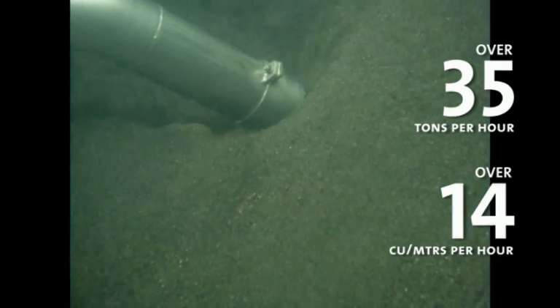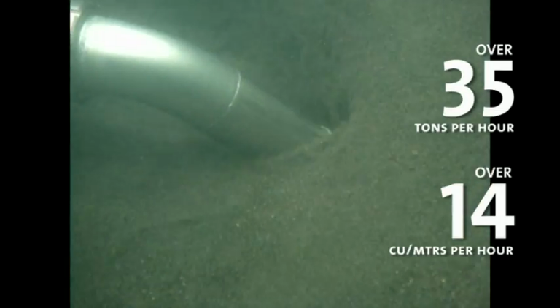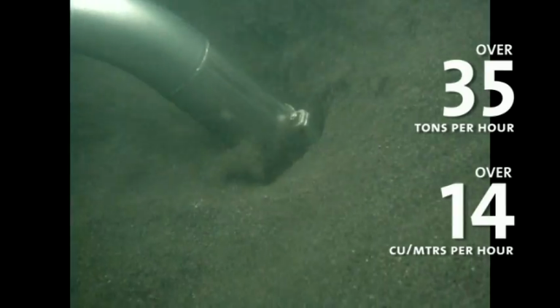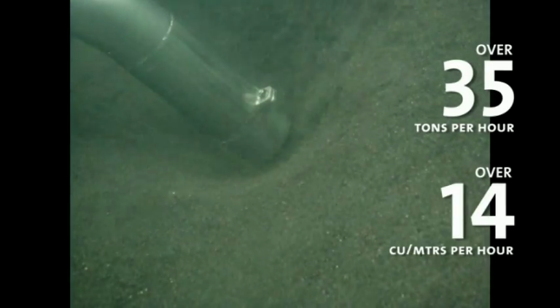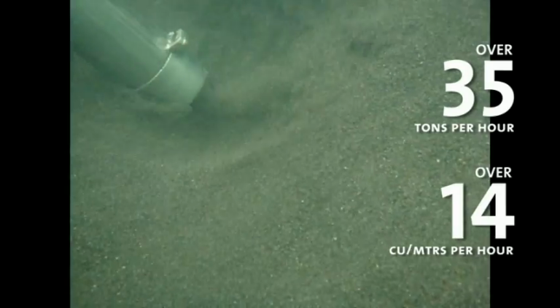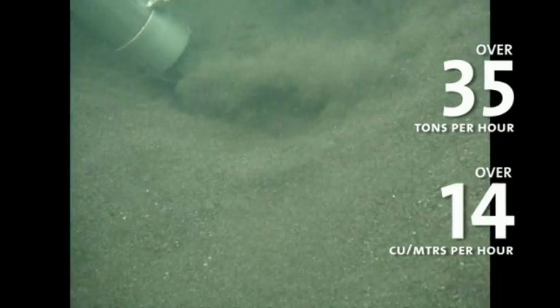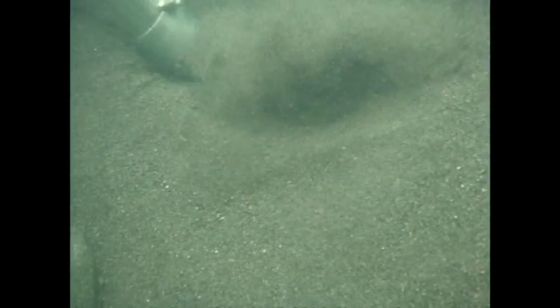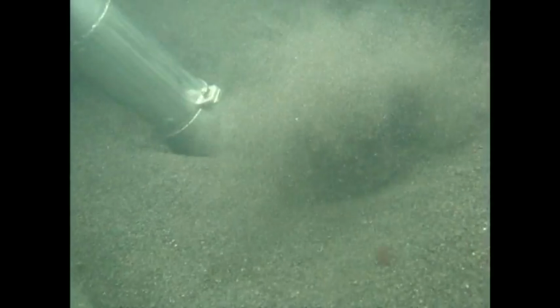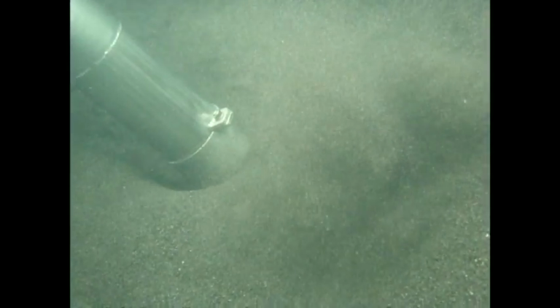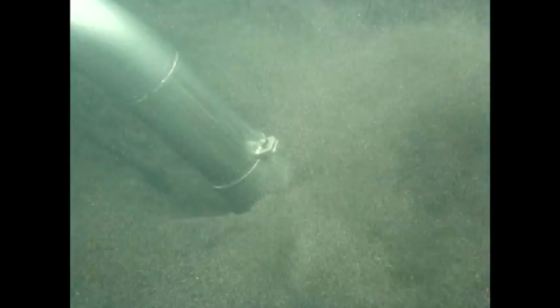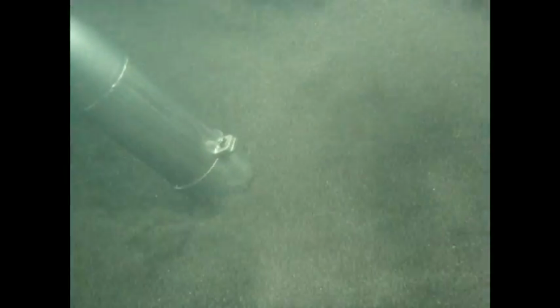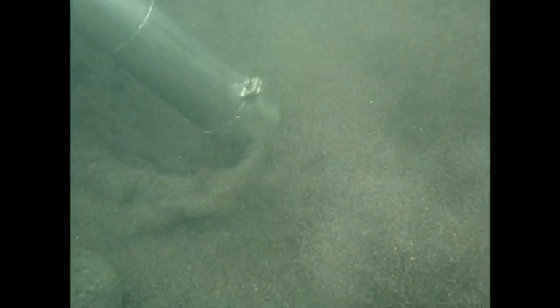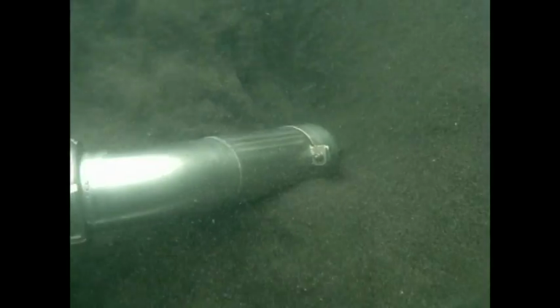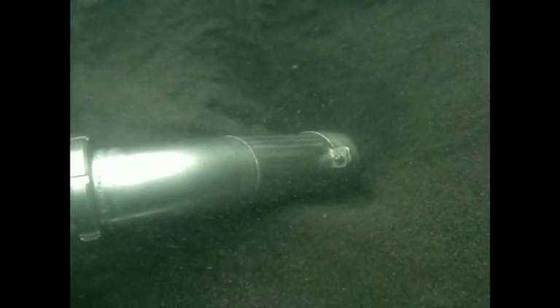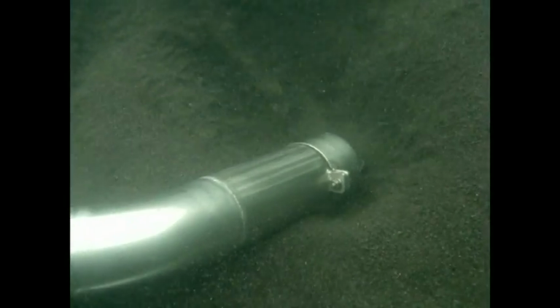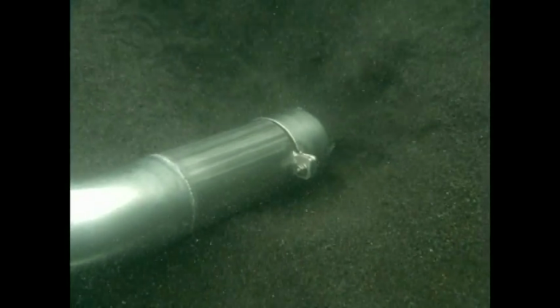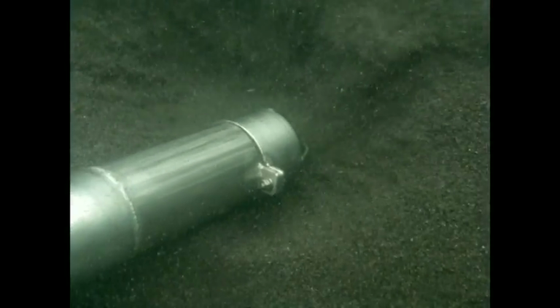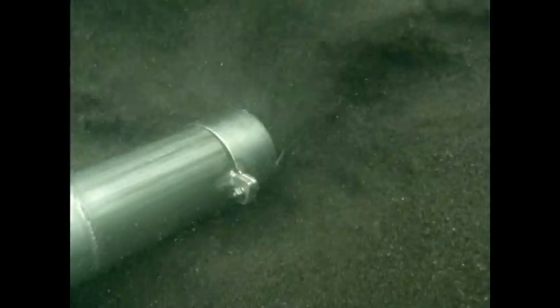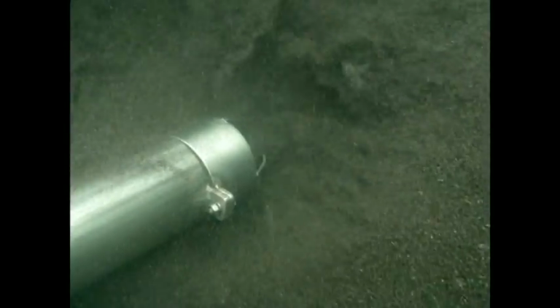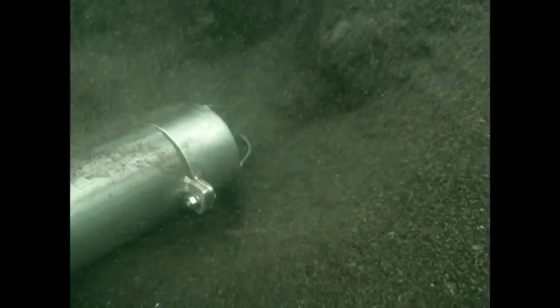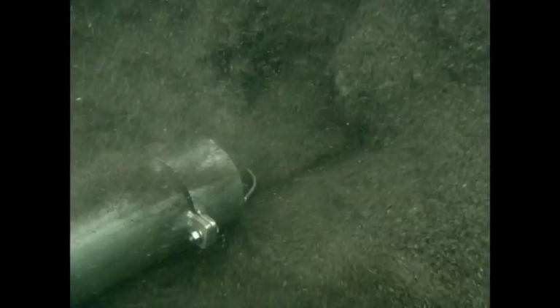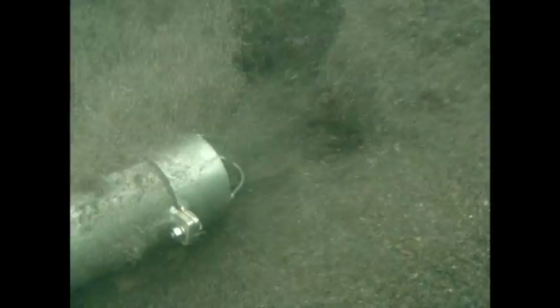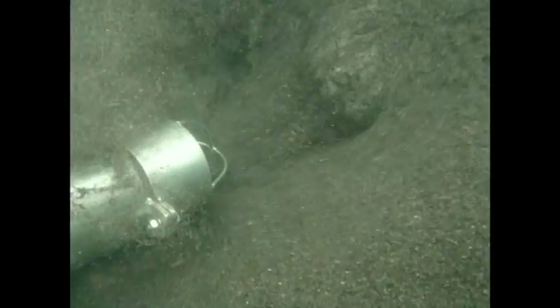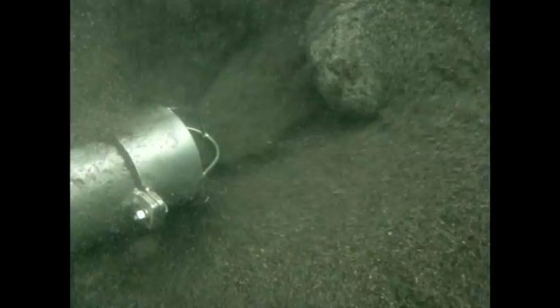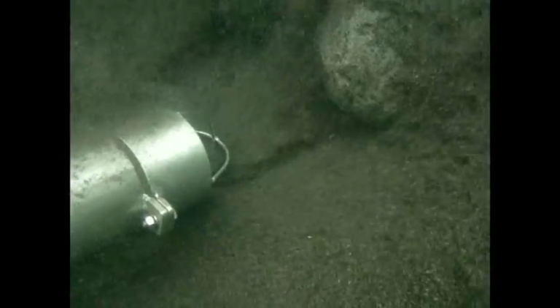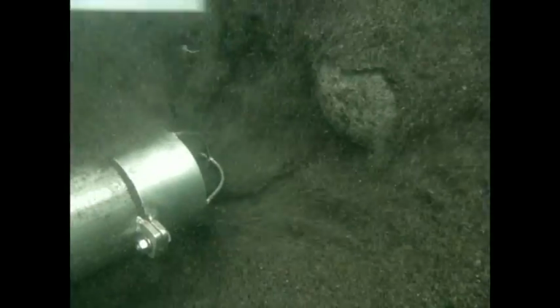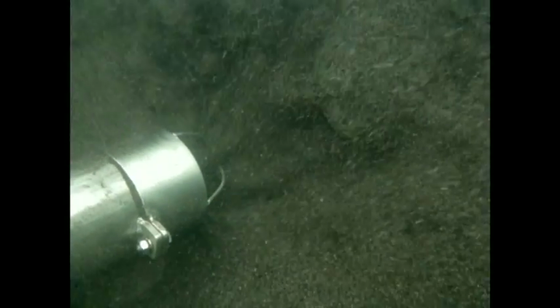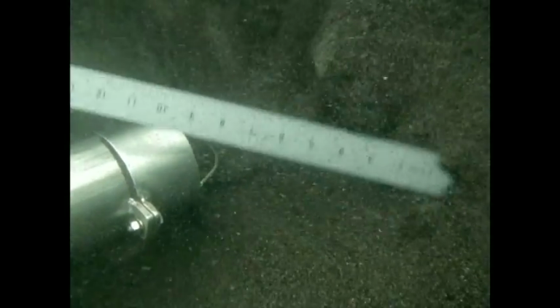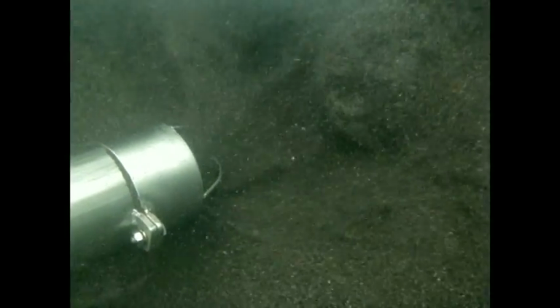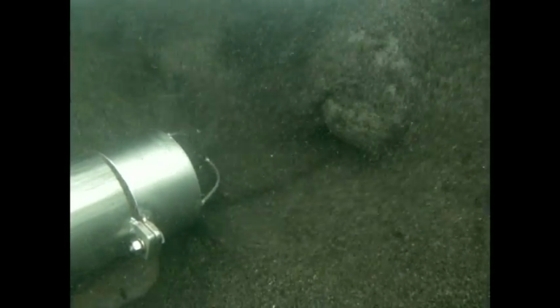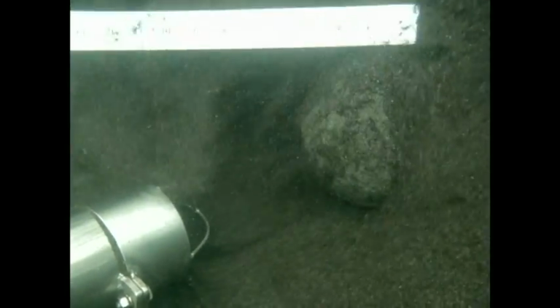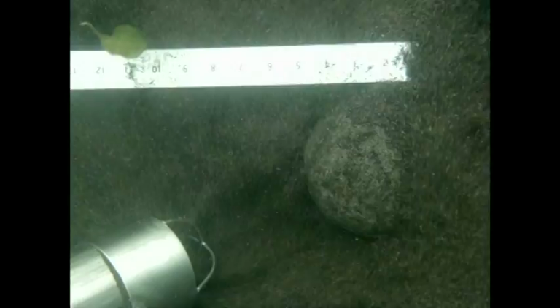The secret is the high-quality vacuum, the most powerful currently on the market, and yet consumes no more power than other dredges. The Vortex's low power consumption means smaller ROV systems are able to be utilised.